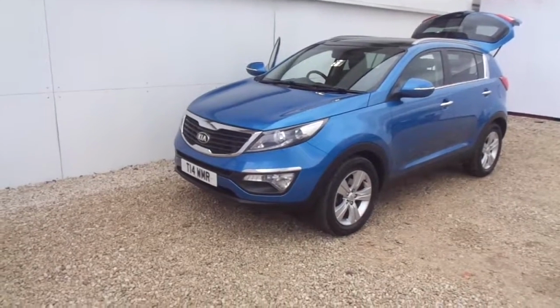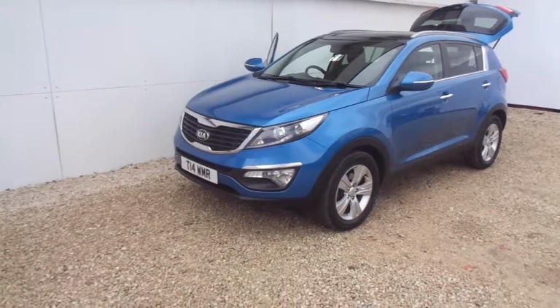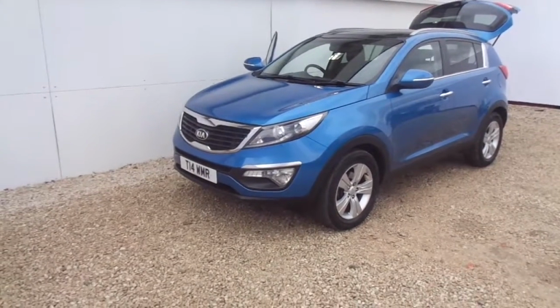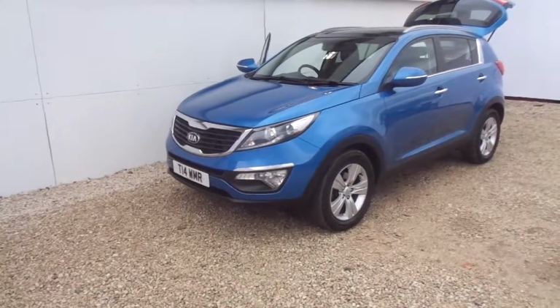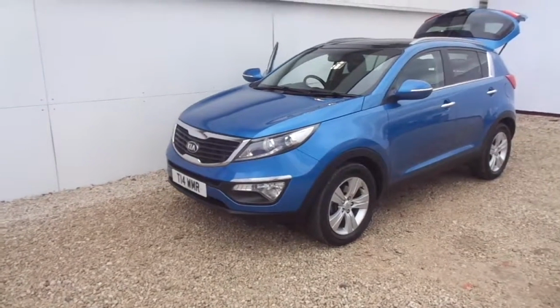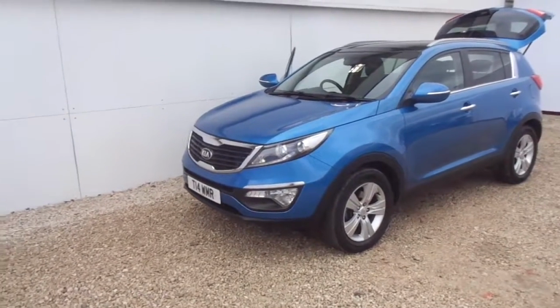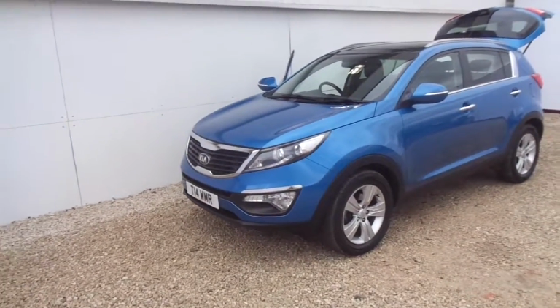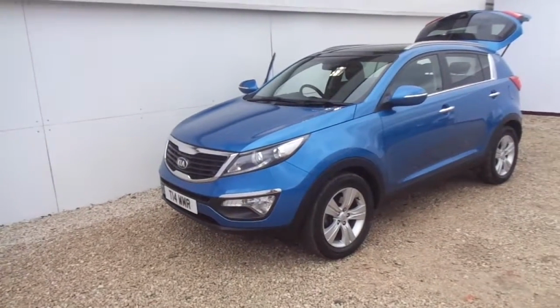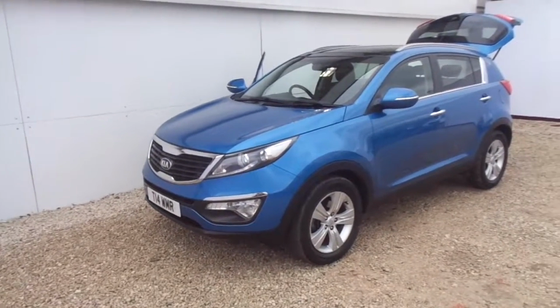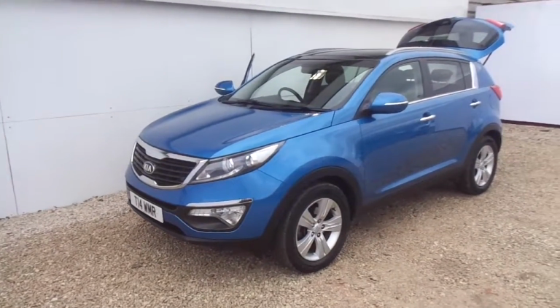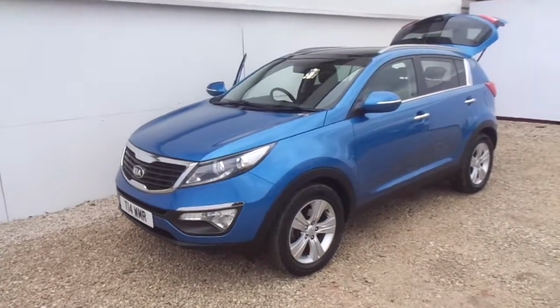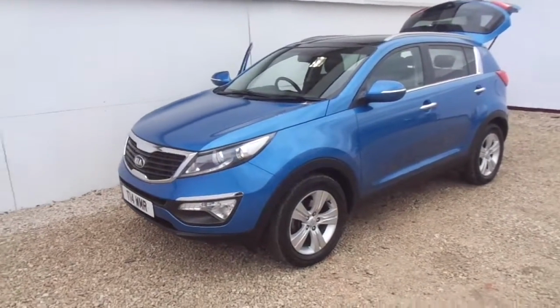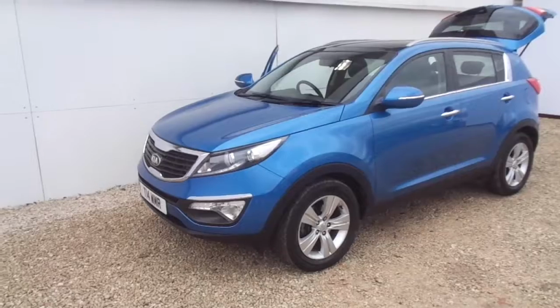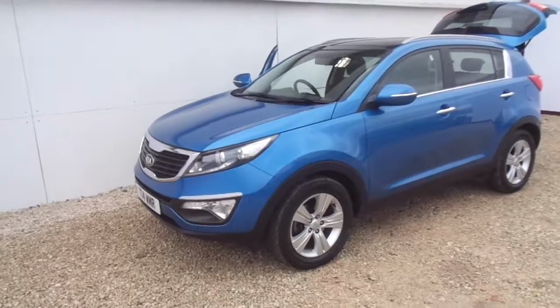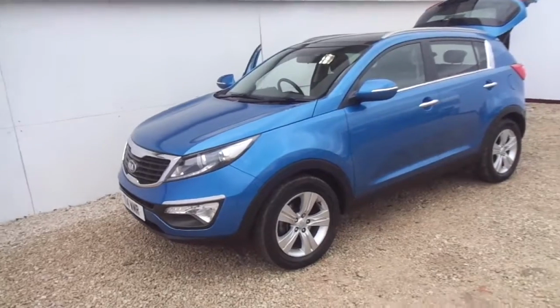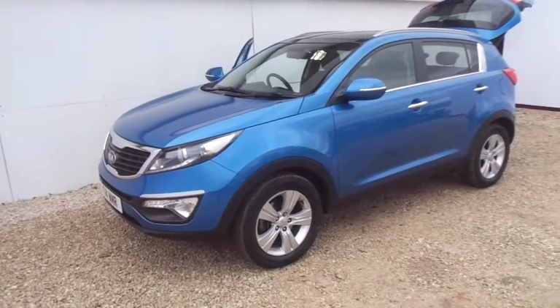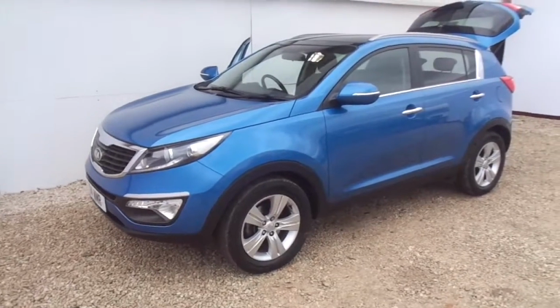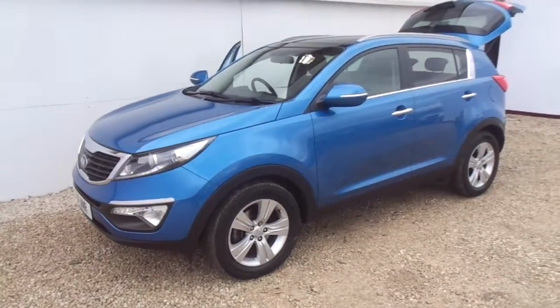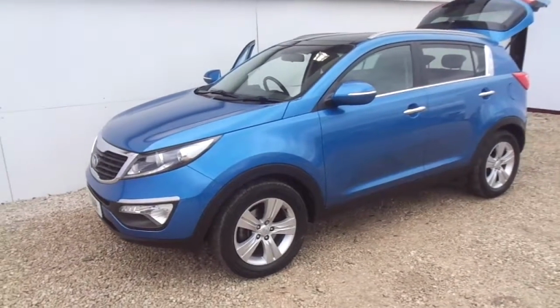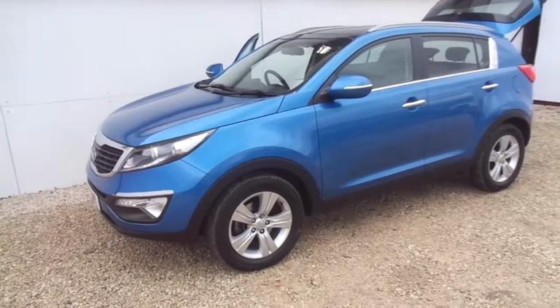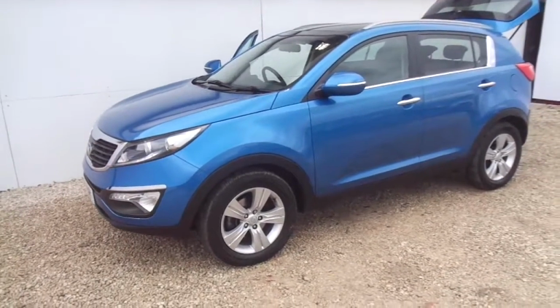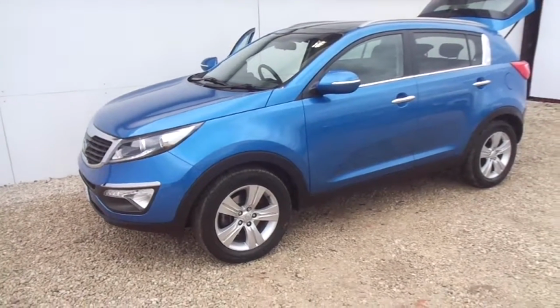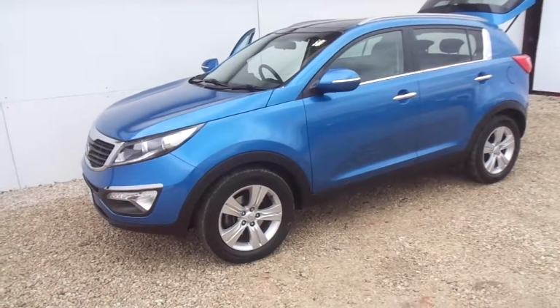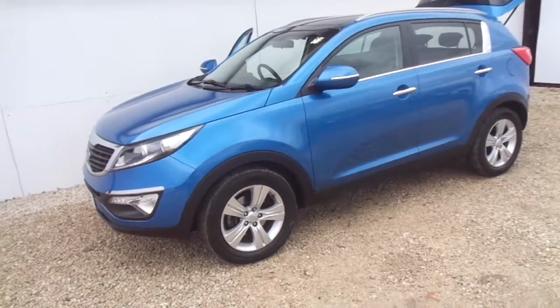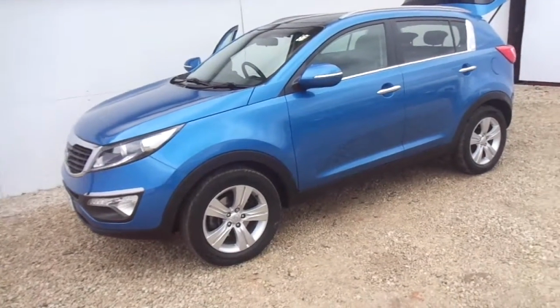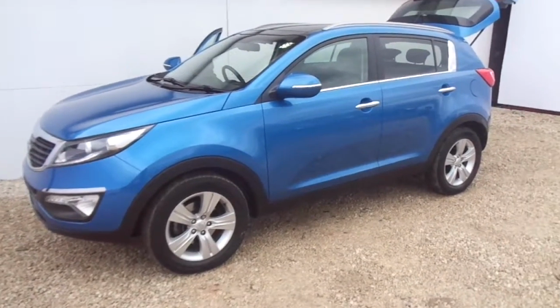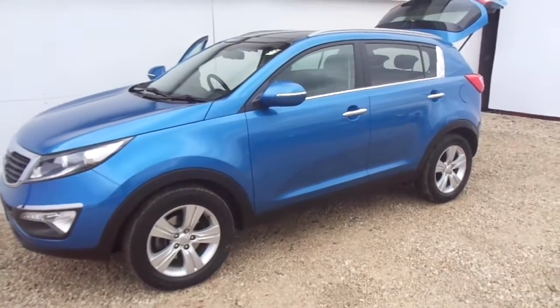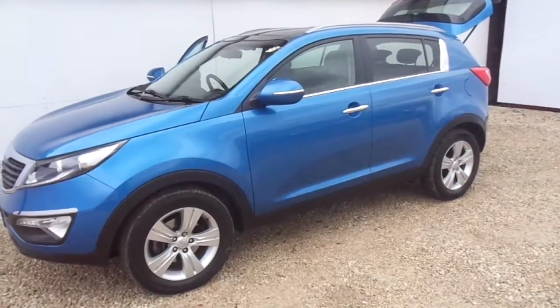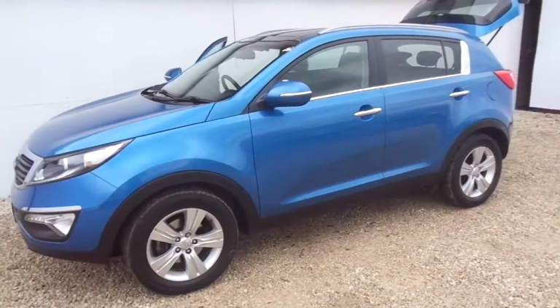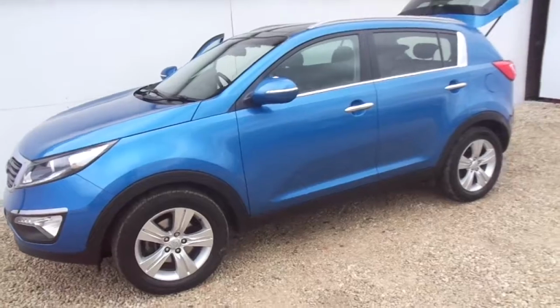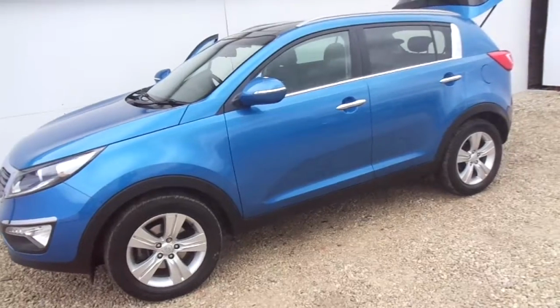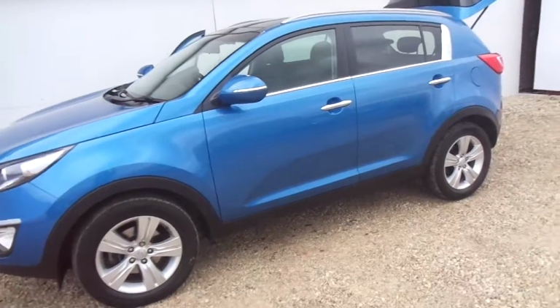Phoenix Care proud to present this 13 plate Kia Sportage 1.7 diesel 2 spec in bright blue. The car has daytime running lights and alloy wheels.